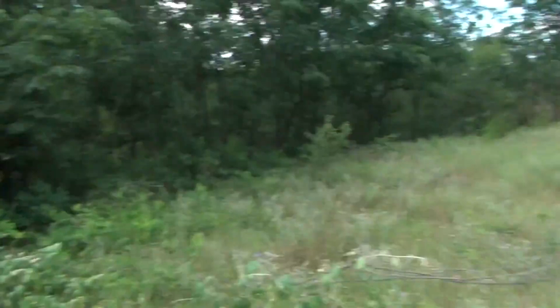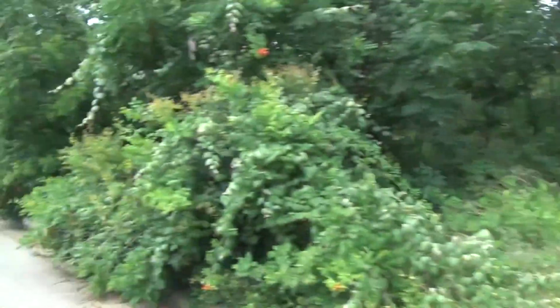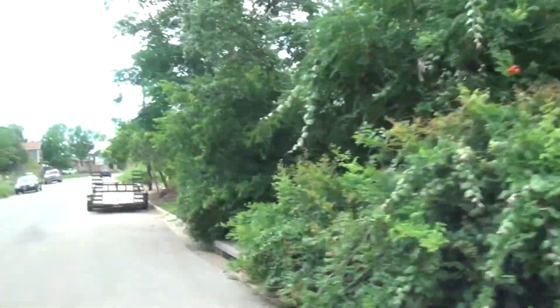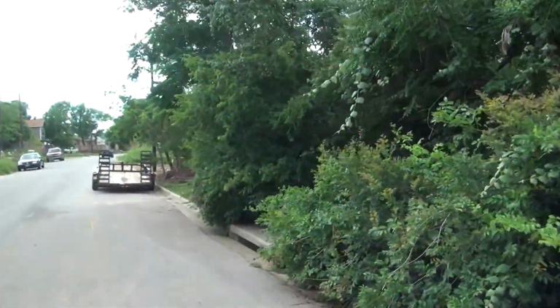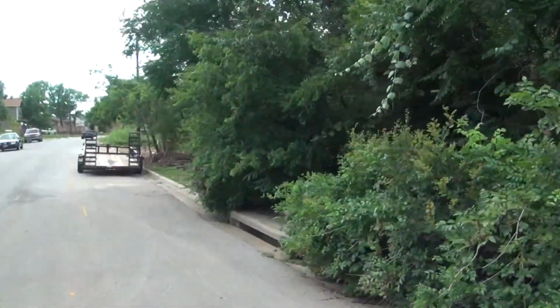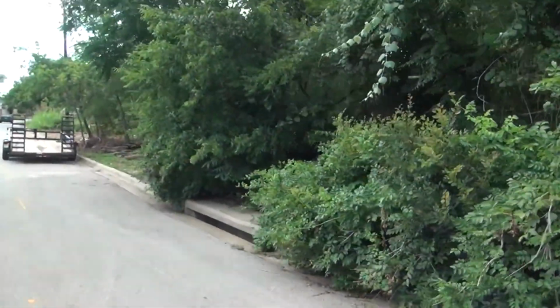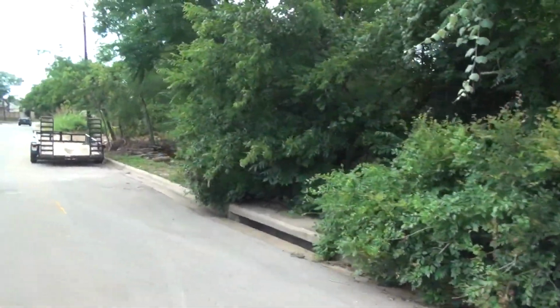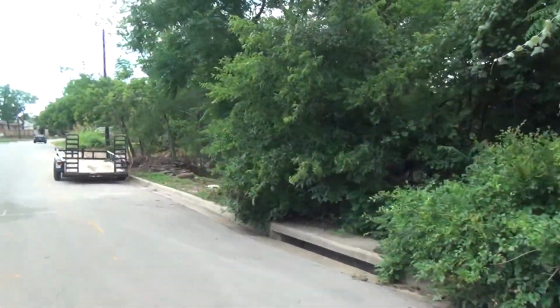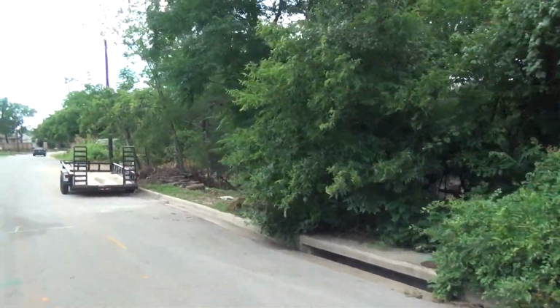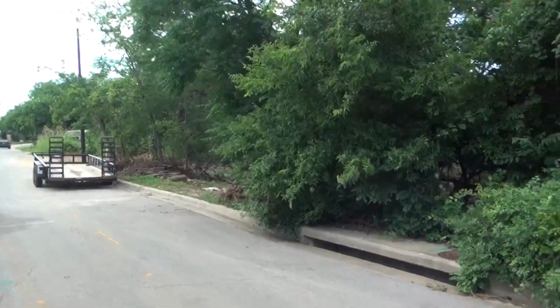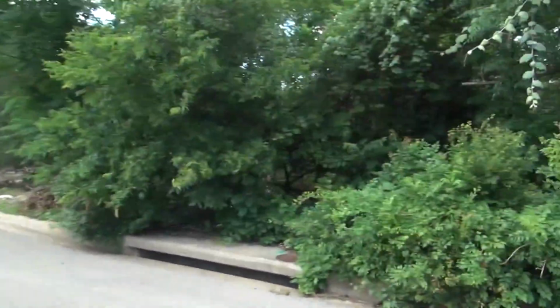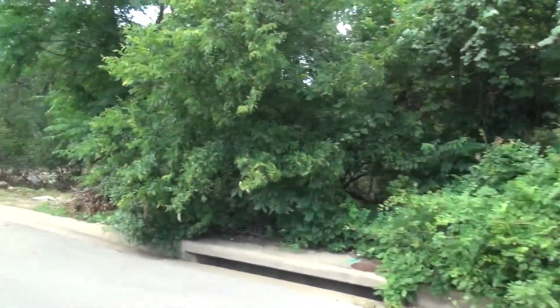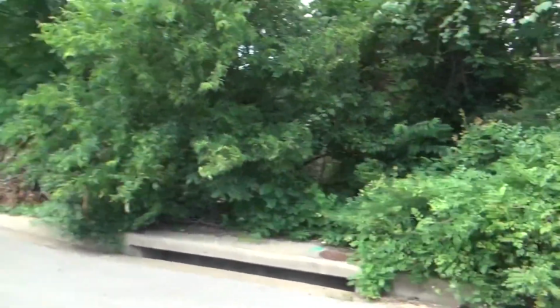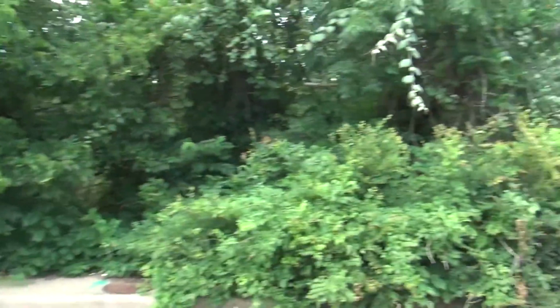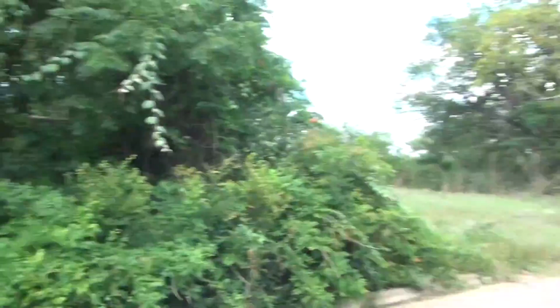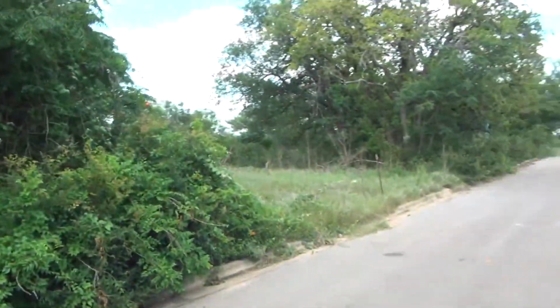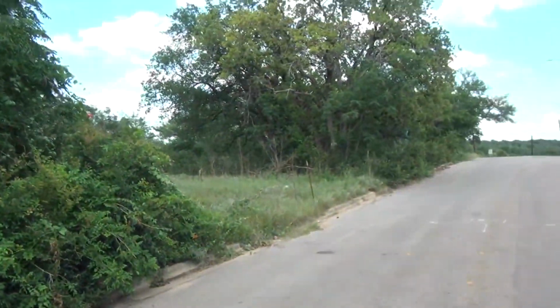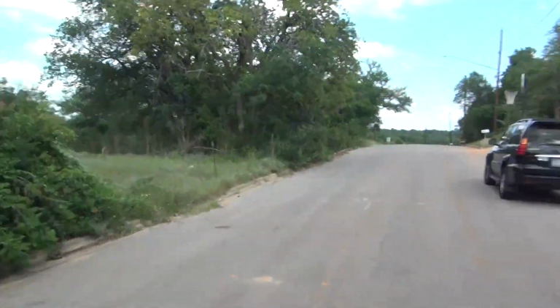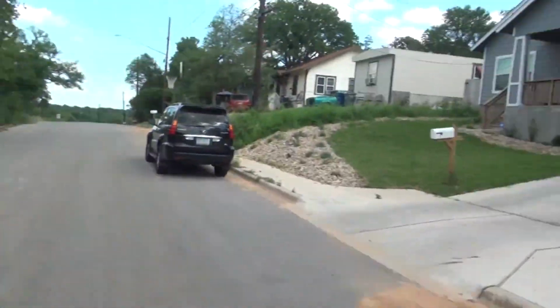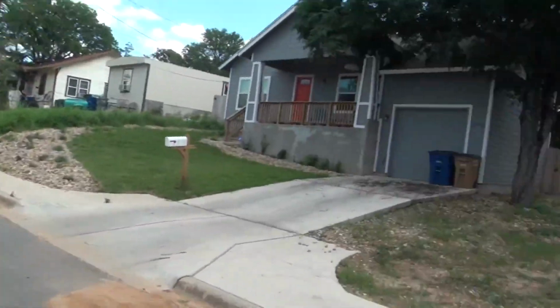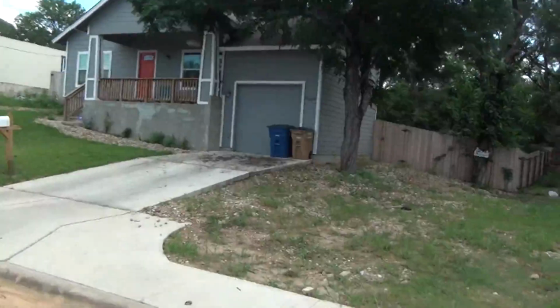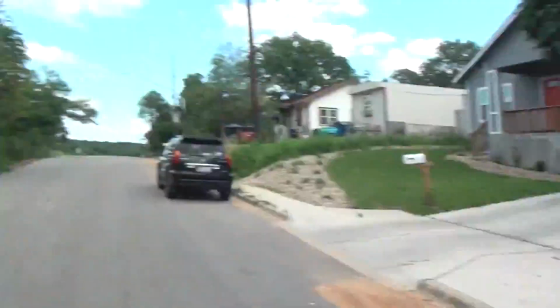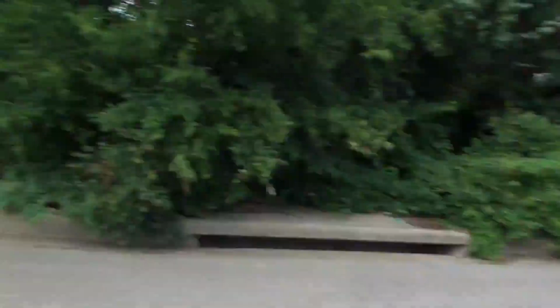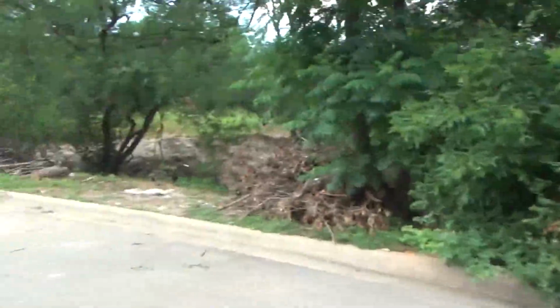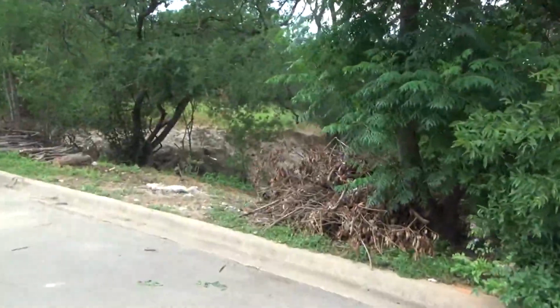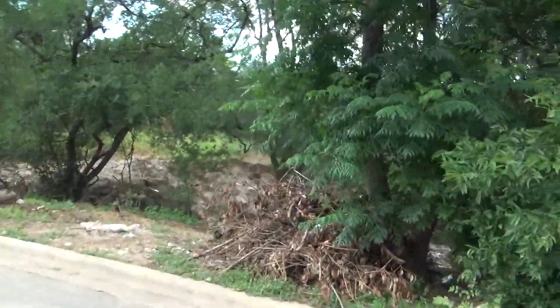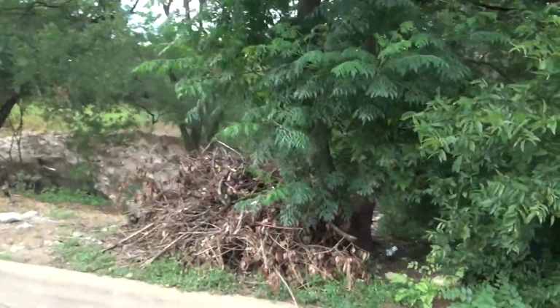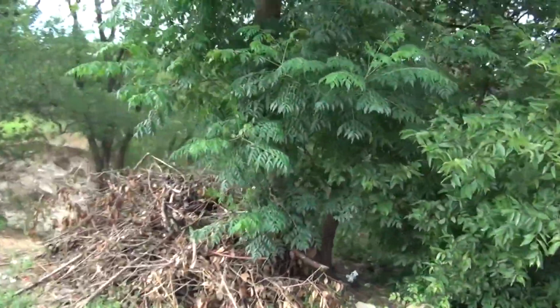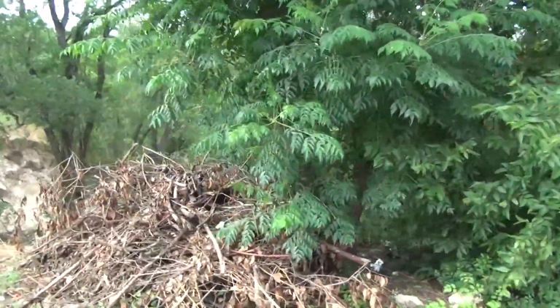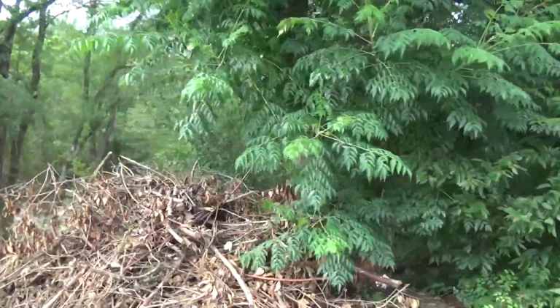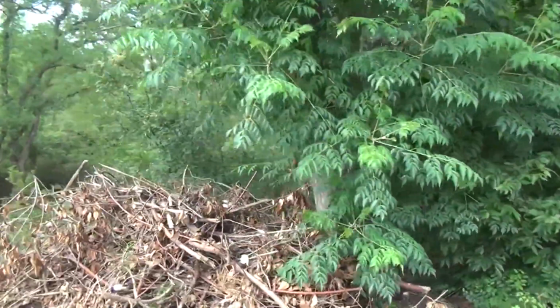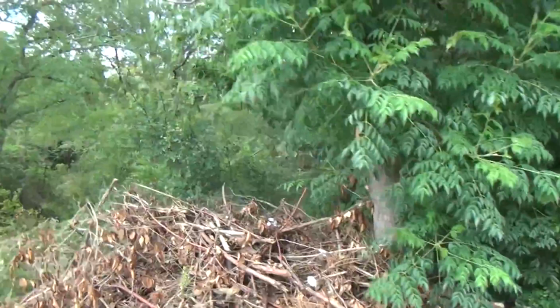Lots of development. Right next to it we have another piece being developed as we speak. Lots of new houses over here too. Looks like they're doing some building in here as well.